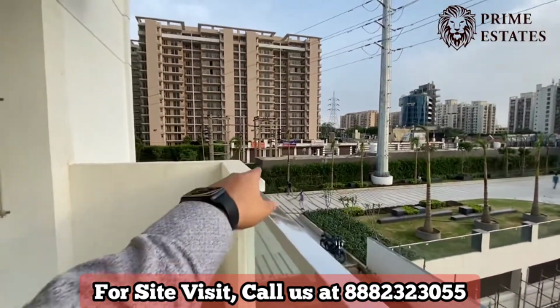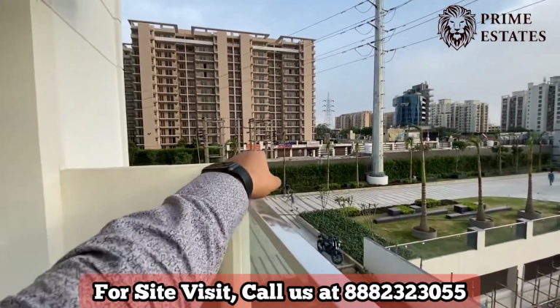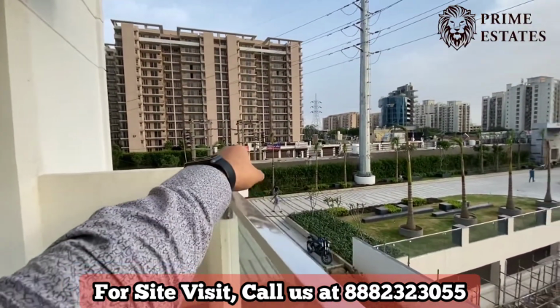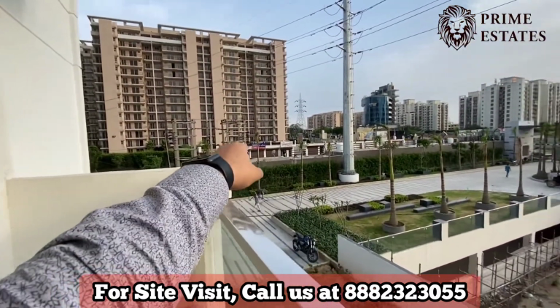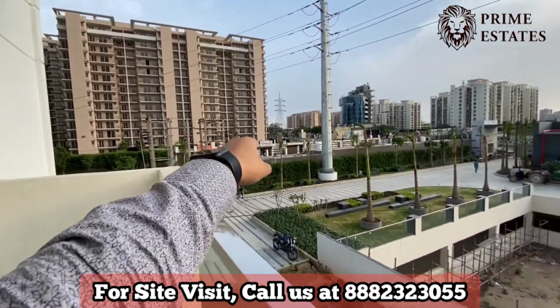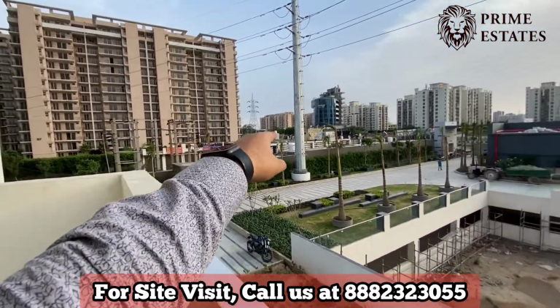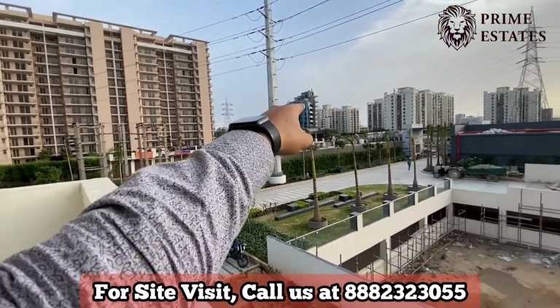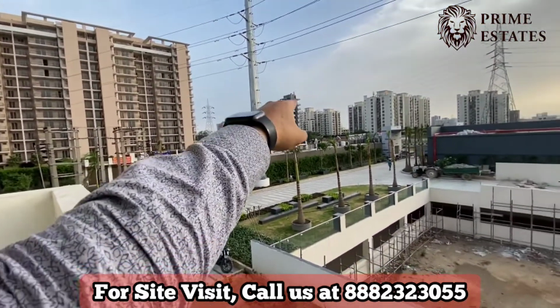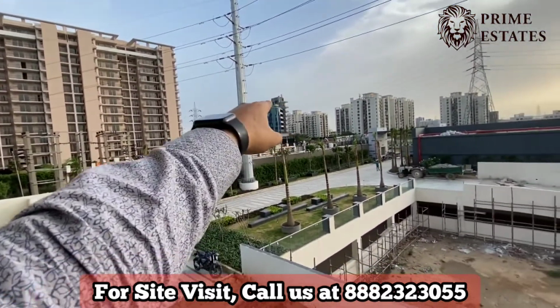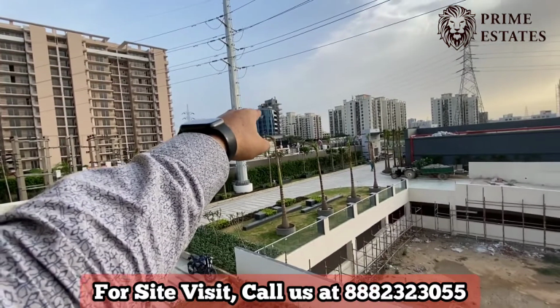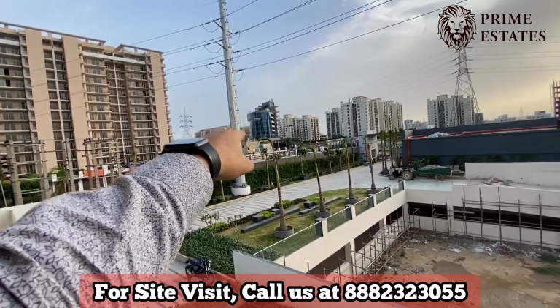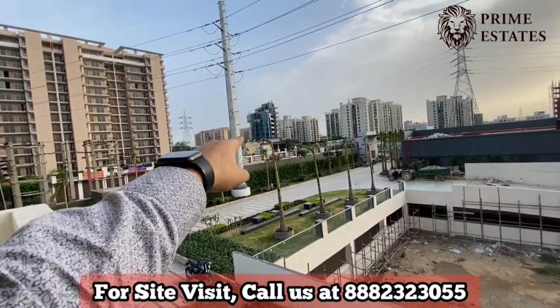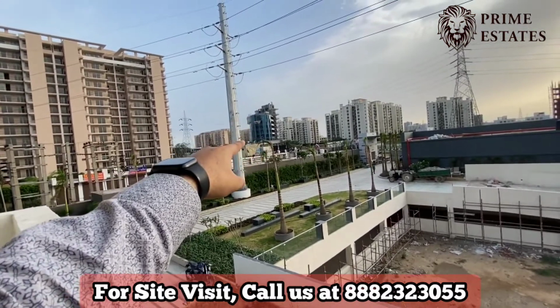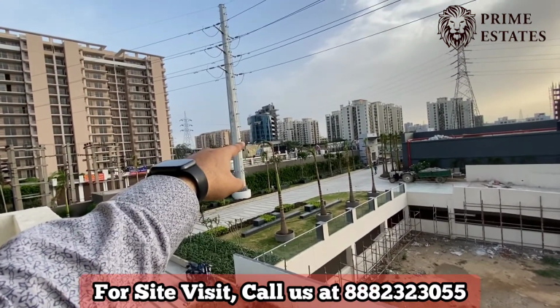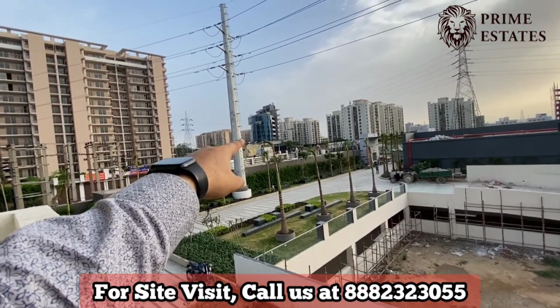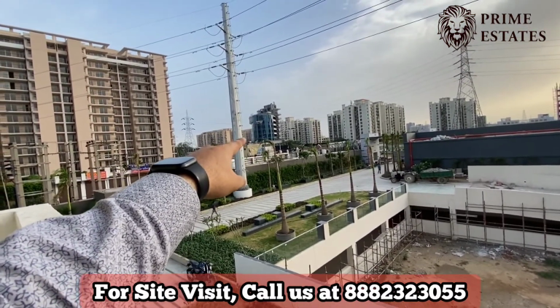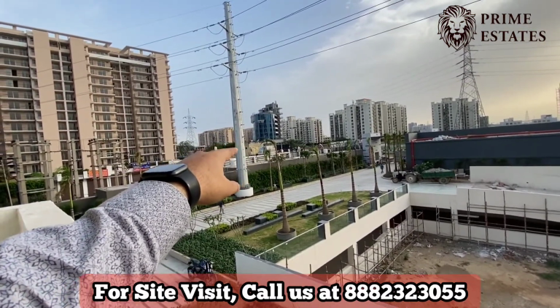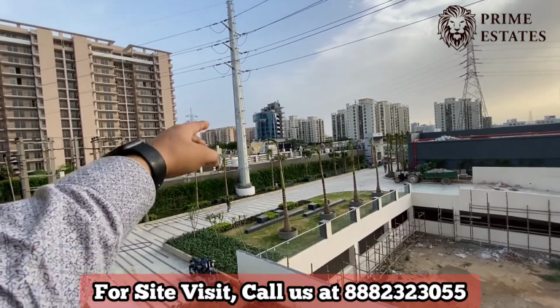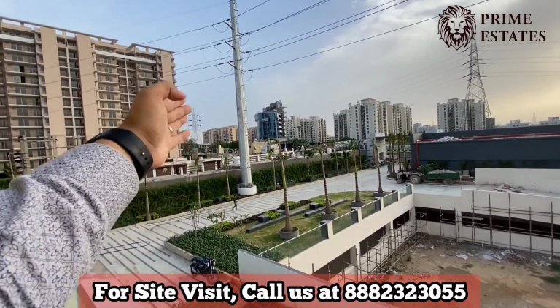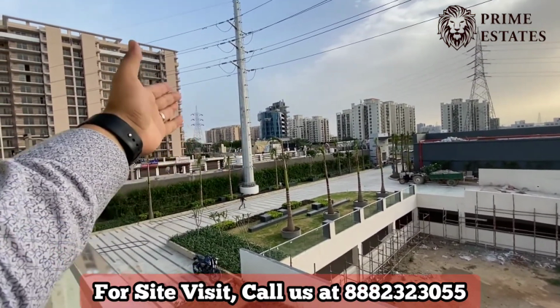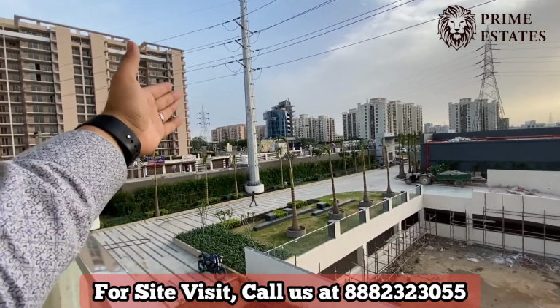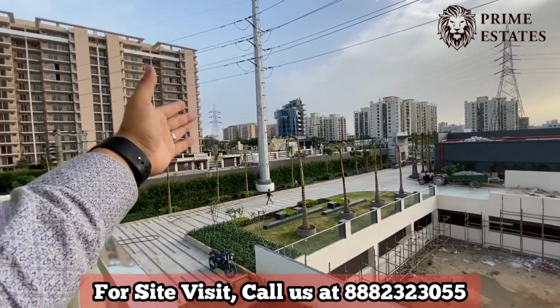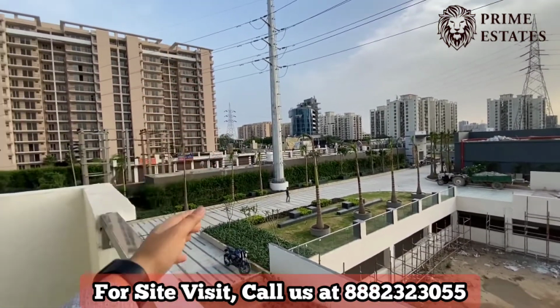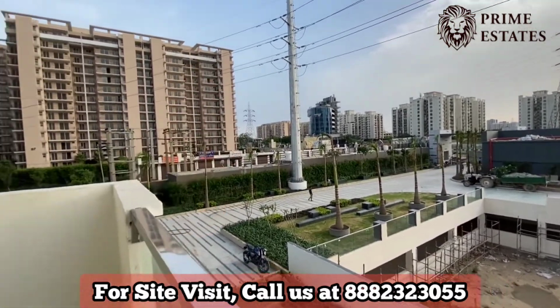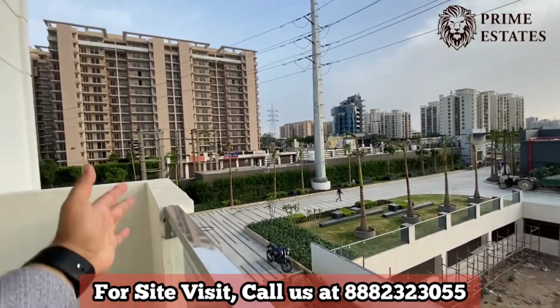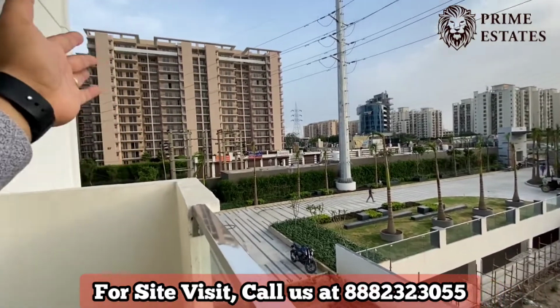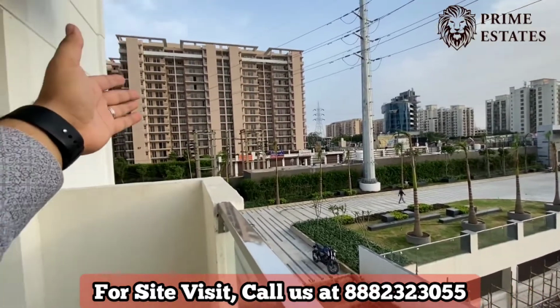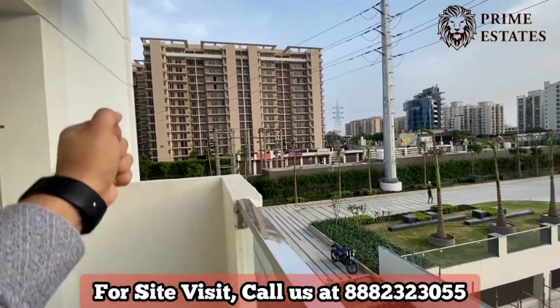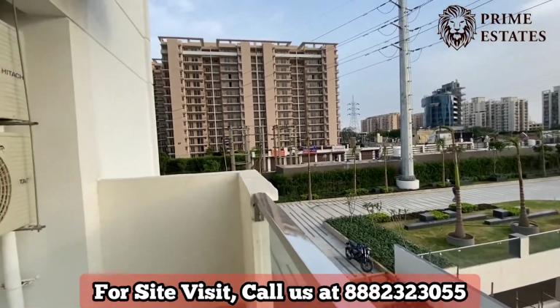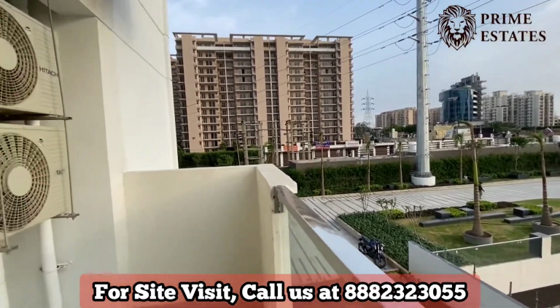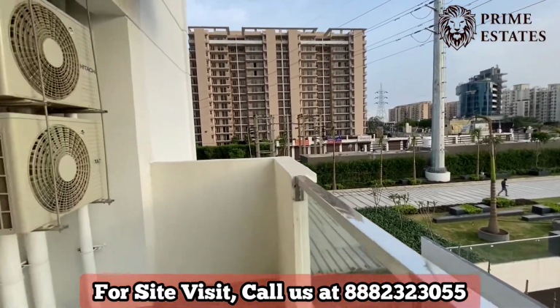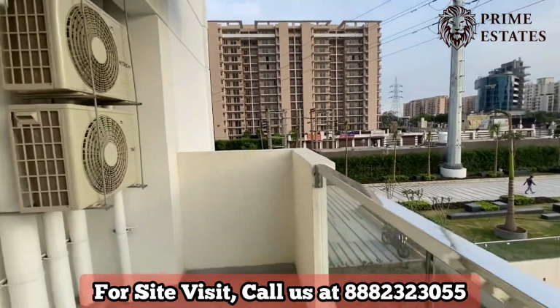That is Tulip Purple over there. These are daily needs shops. That is Space Tower on Tulip Chonk. This is our entire Tulip area — Tulip Purple and the daily needs shops are visible from here.